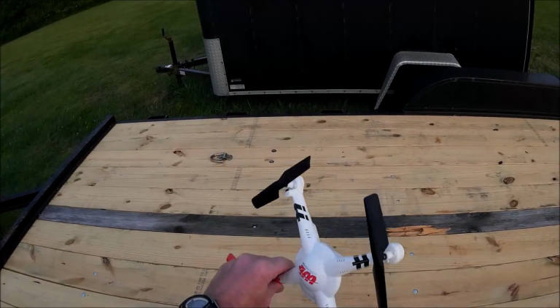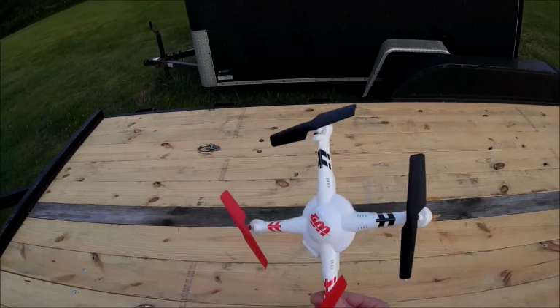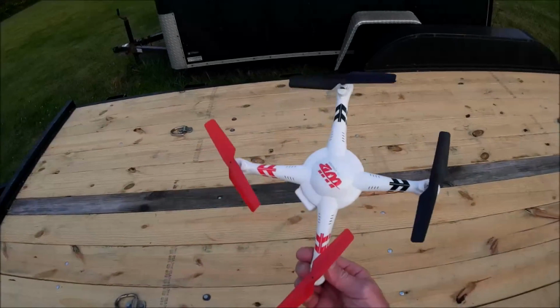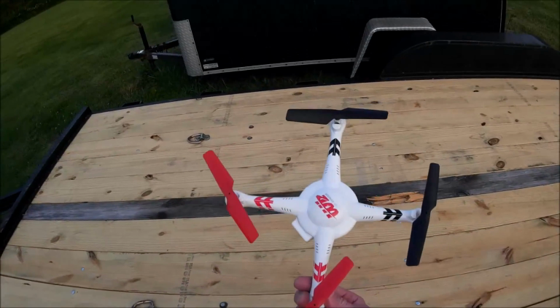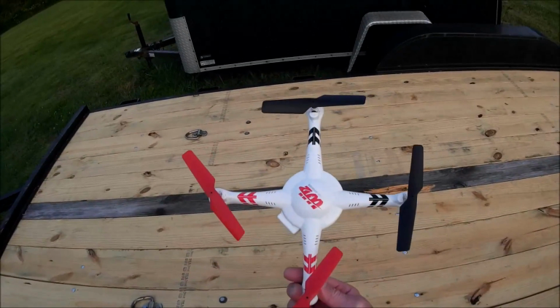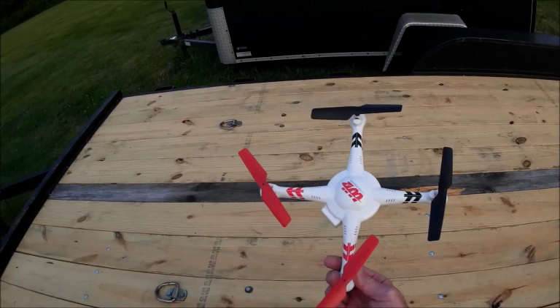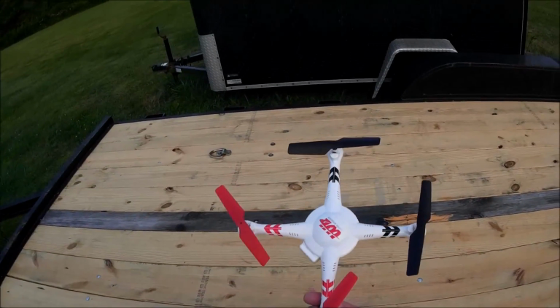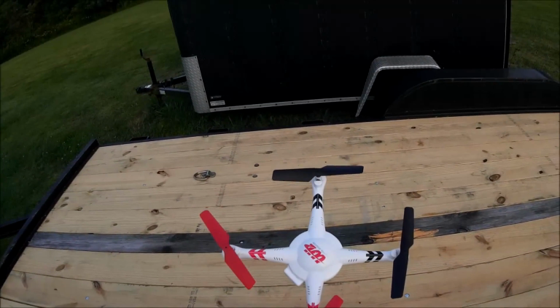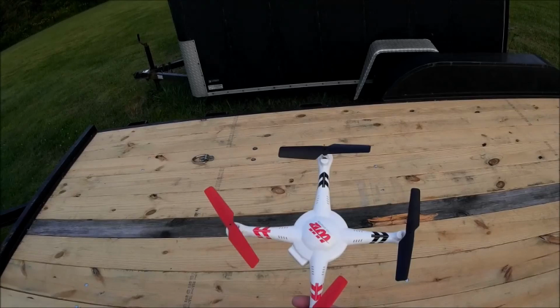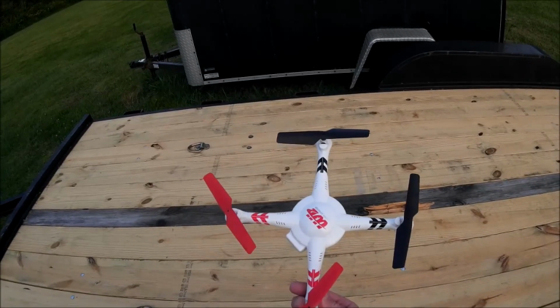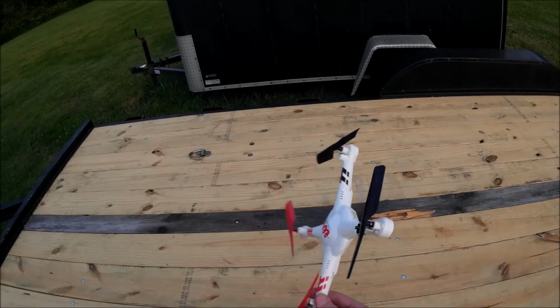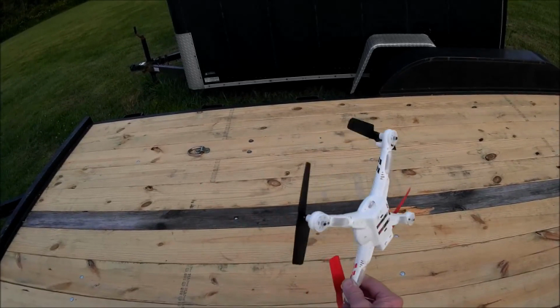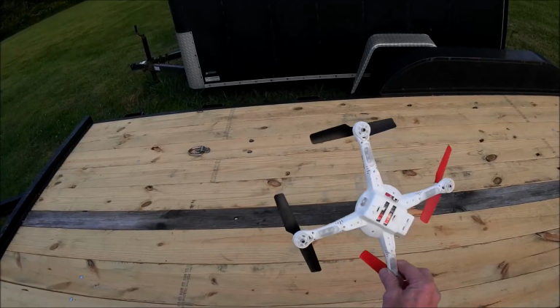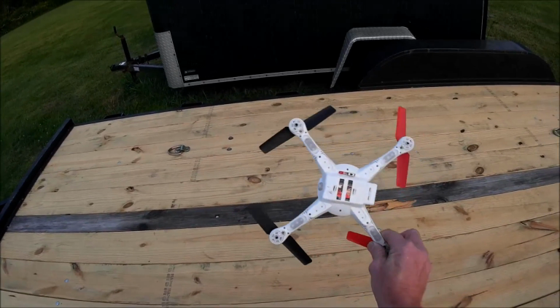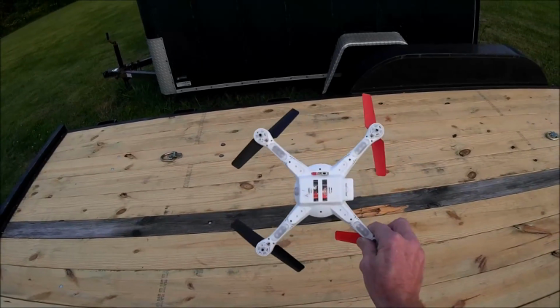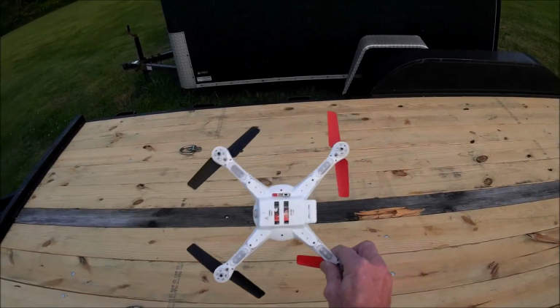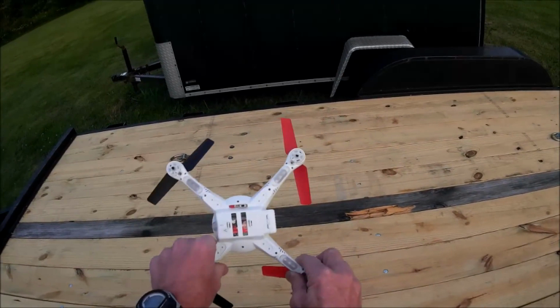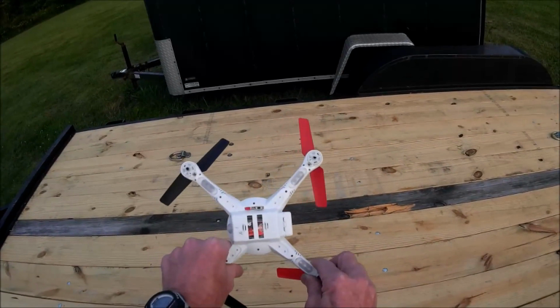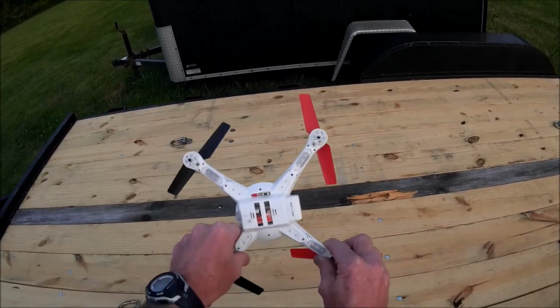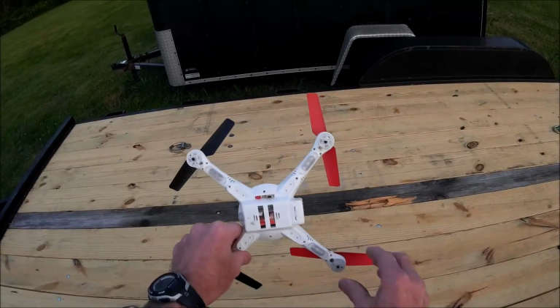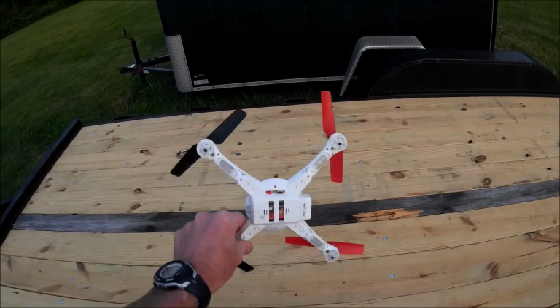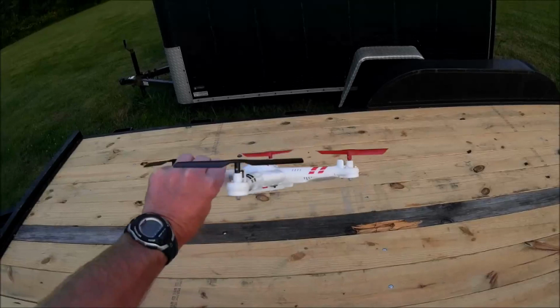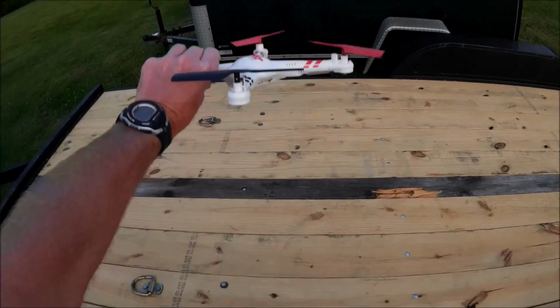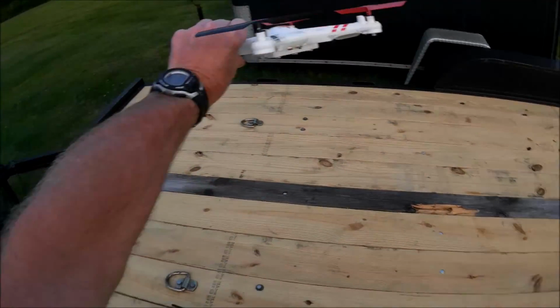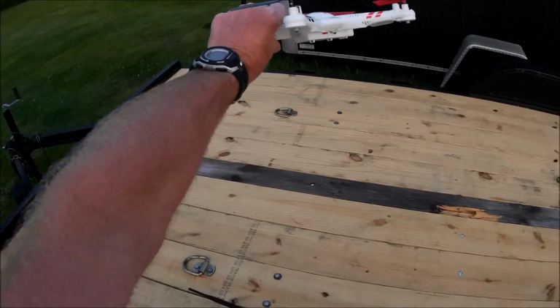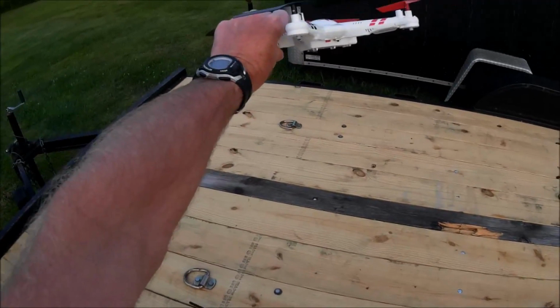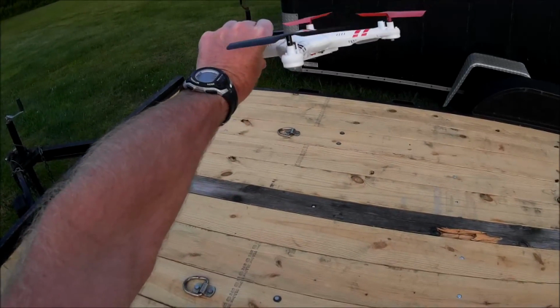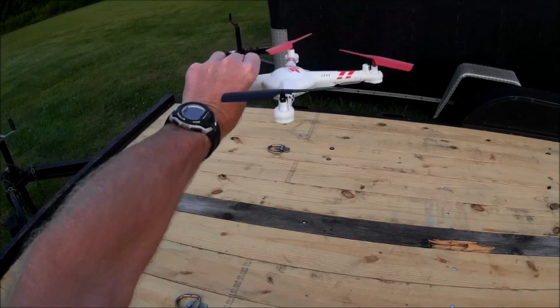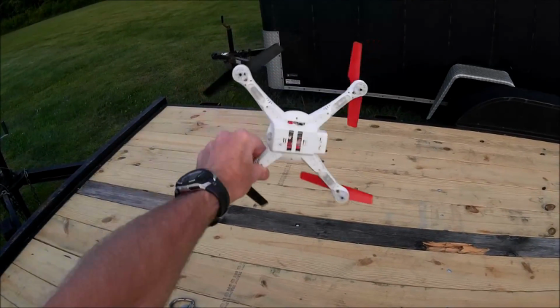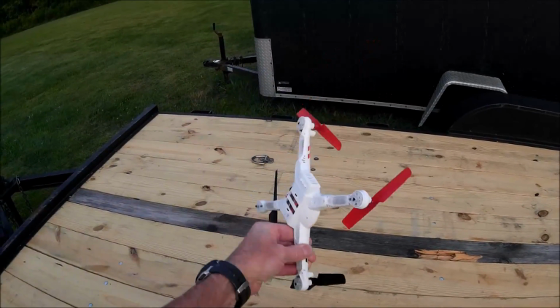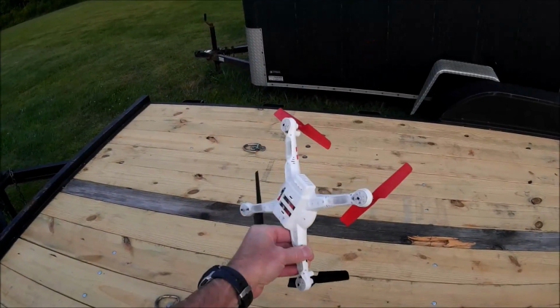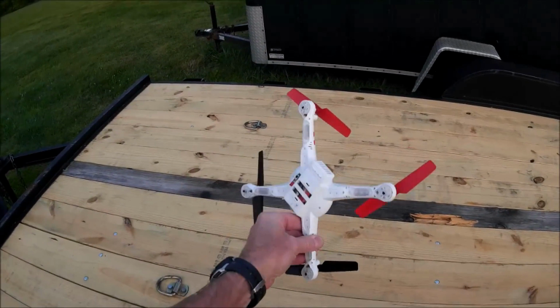So I thought about it and I want to come up with something to really make this a better quad, because it has a really nice design body — it's nice and robust, and a lot more aerodynamic.